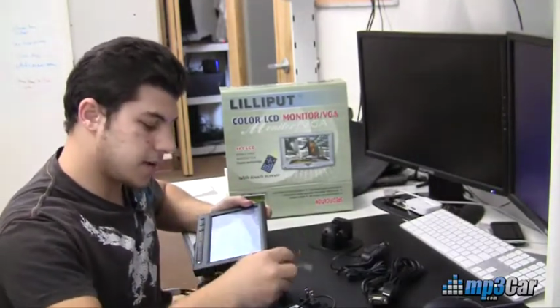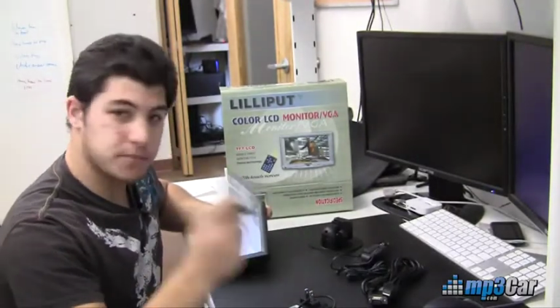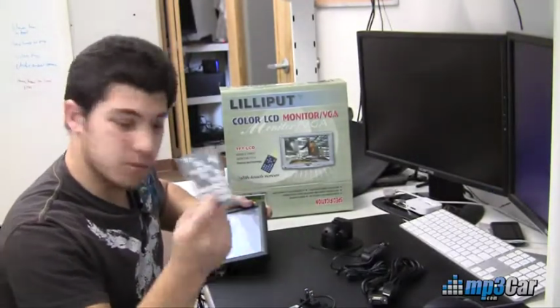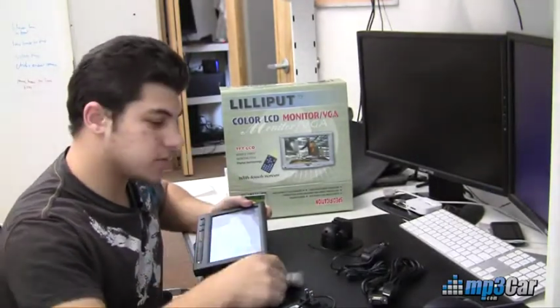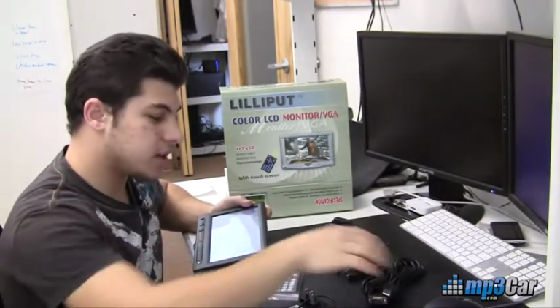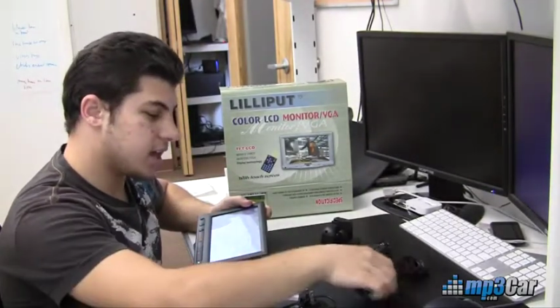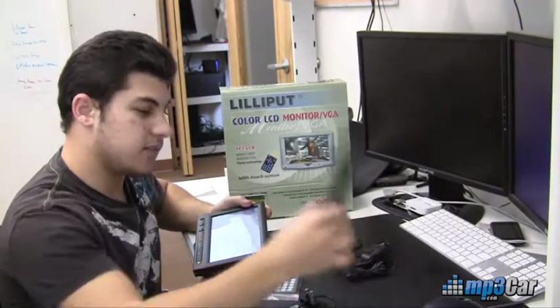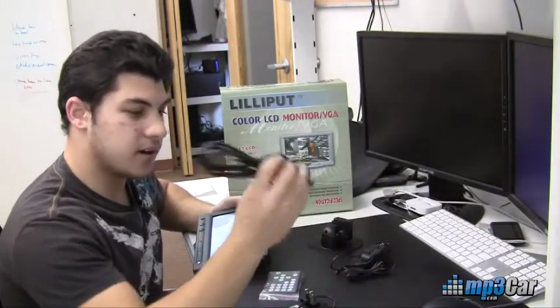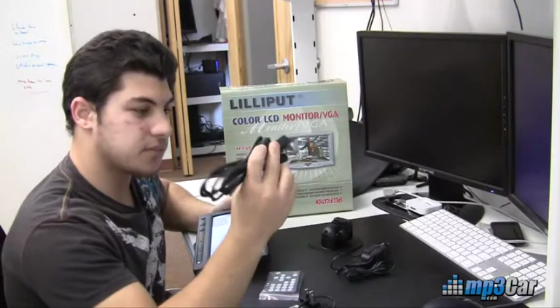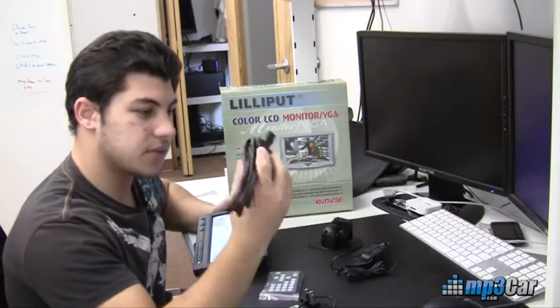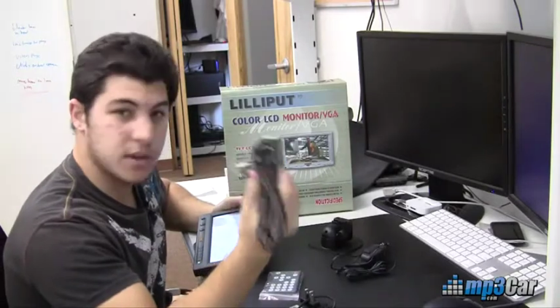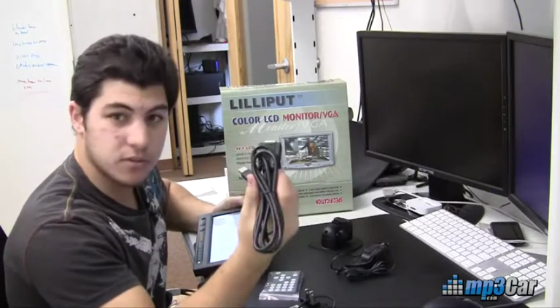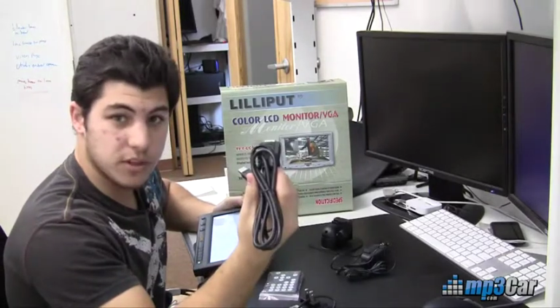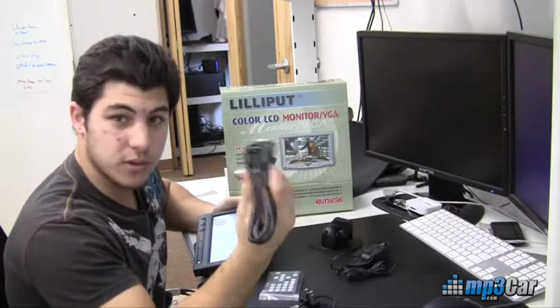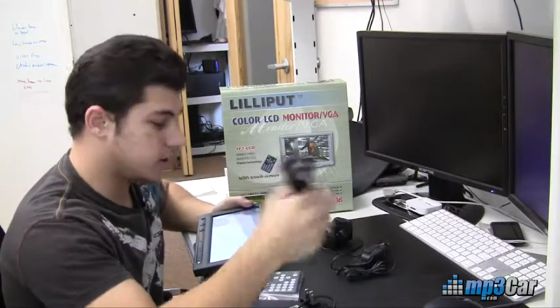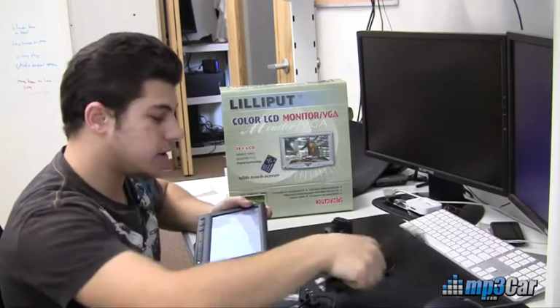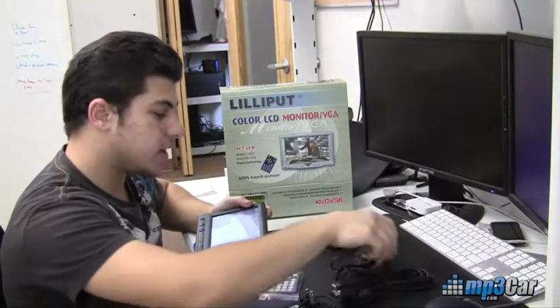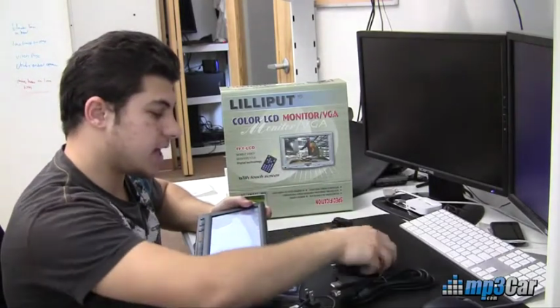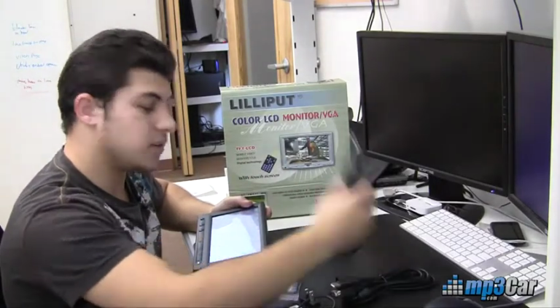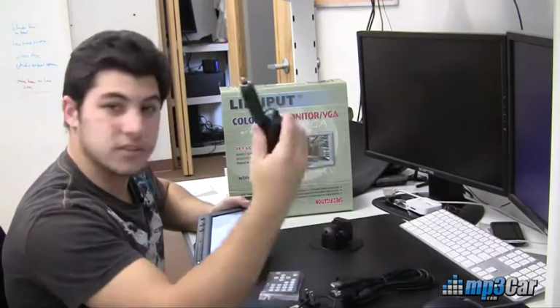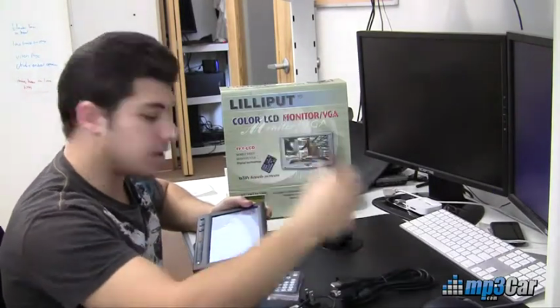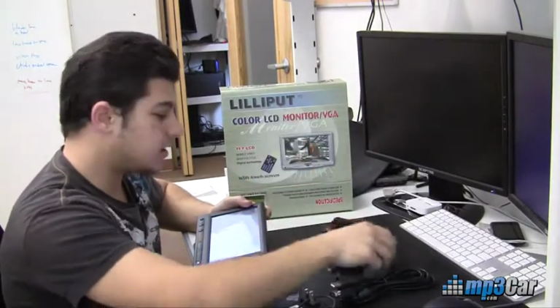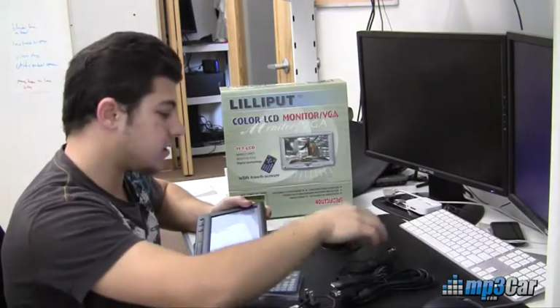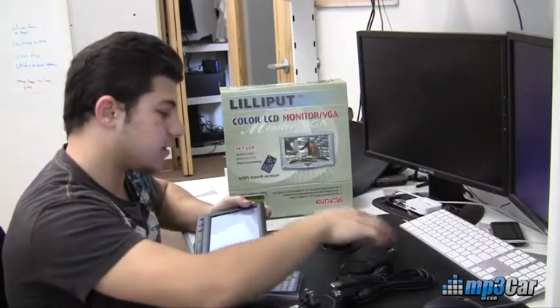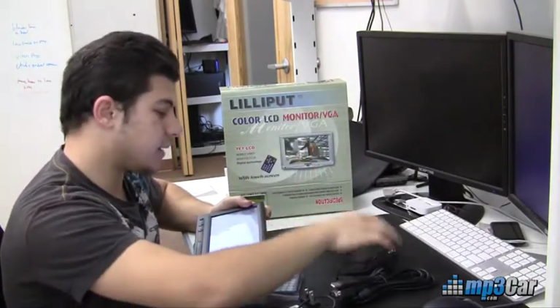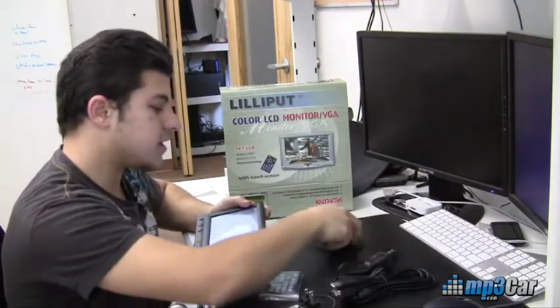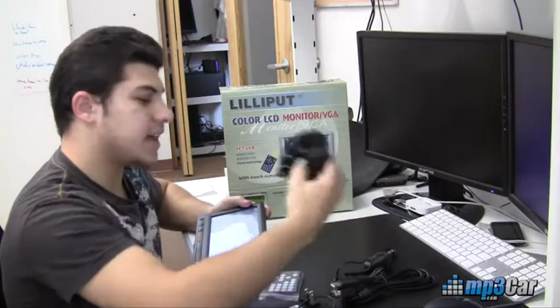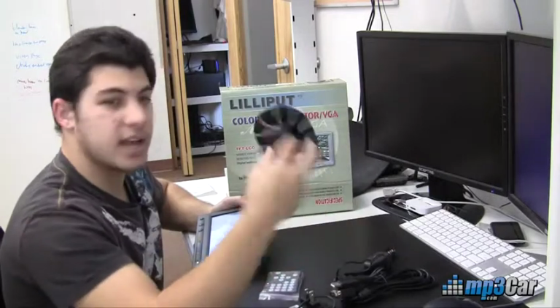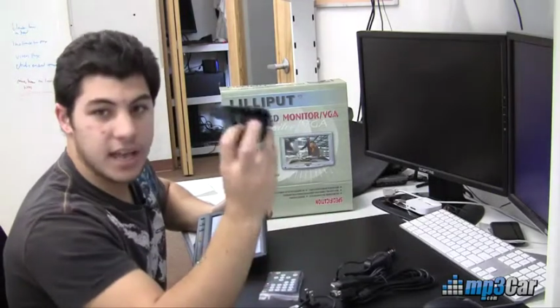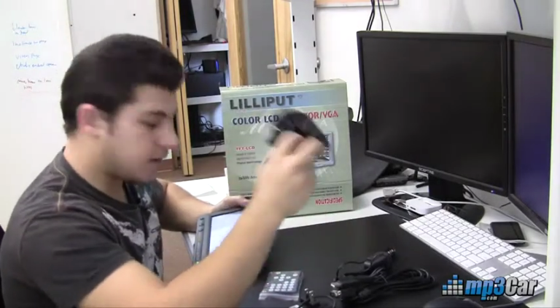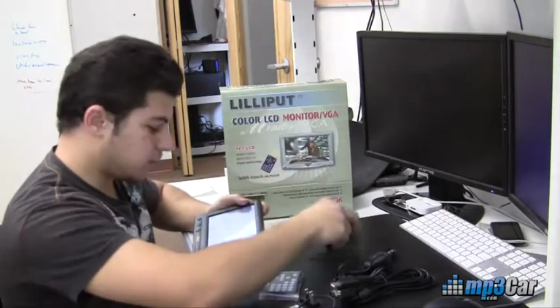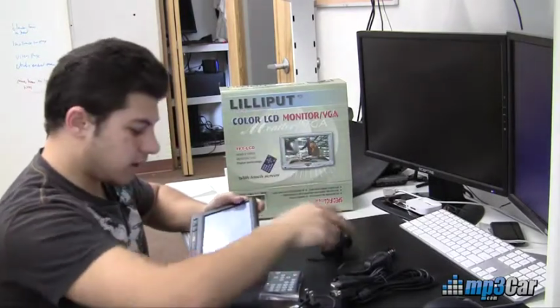What's included: a remote, a video cable with USB on it, a filtered cigarette lighter adapter, and then a mount for it as well.